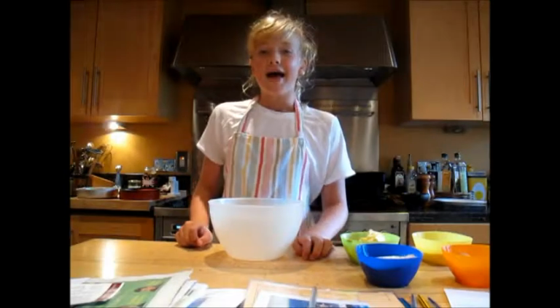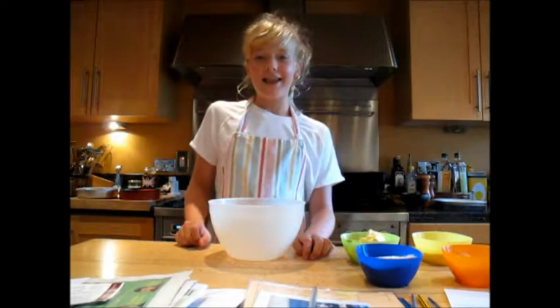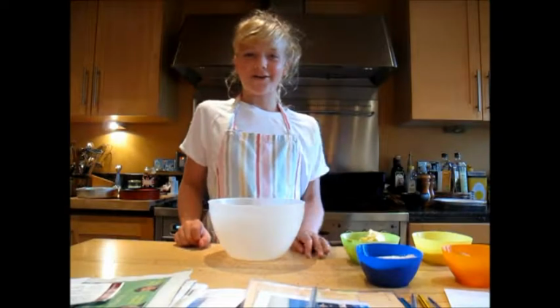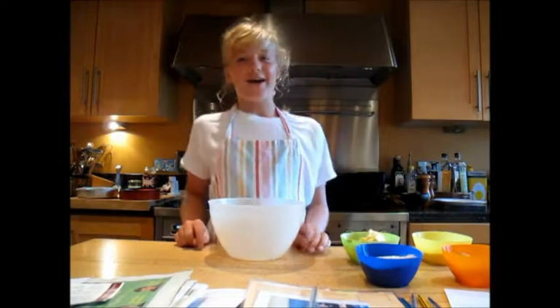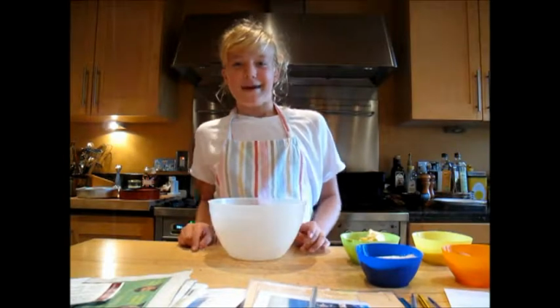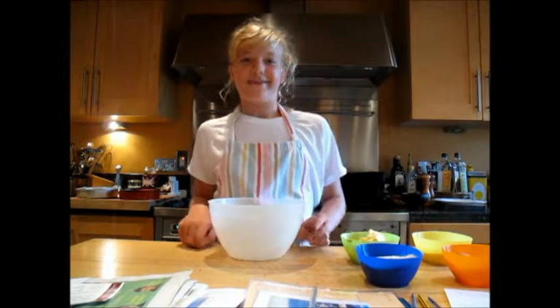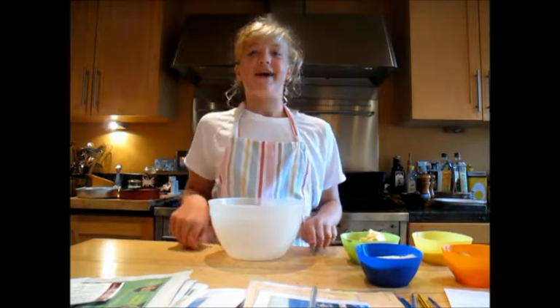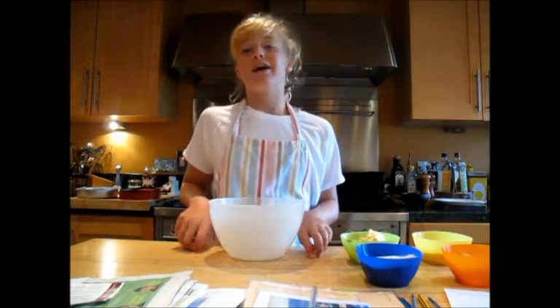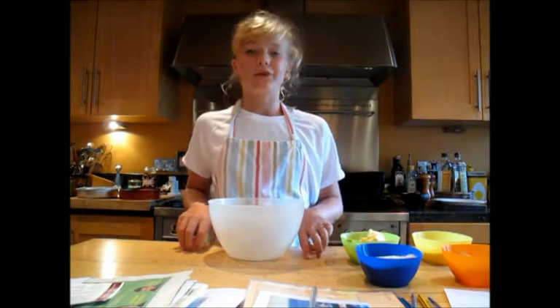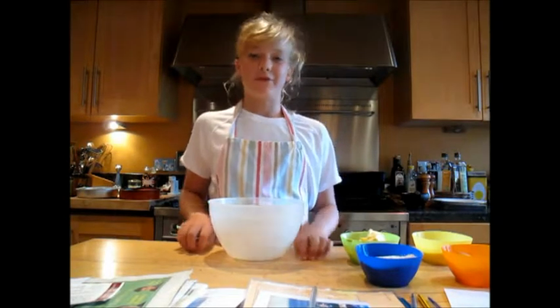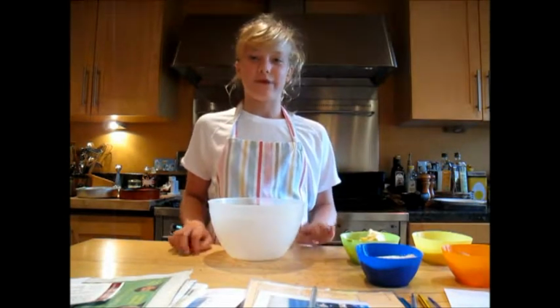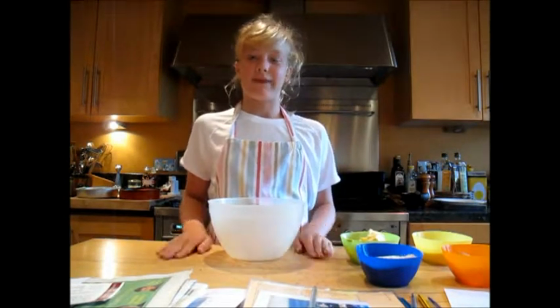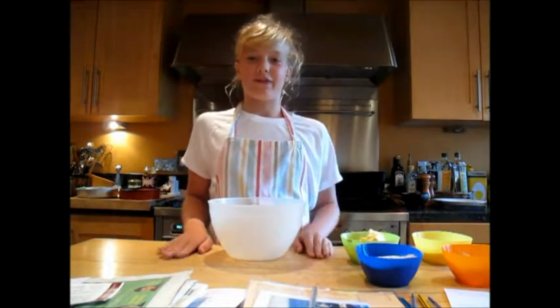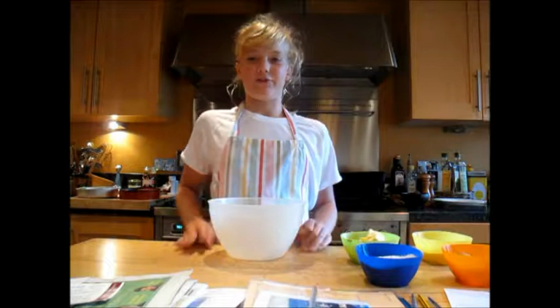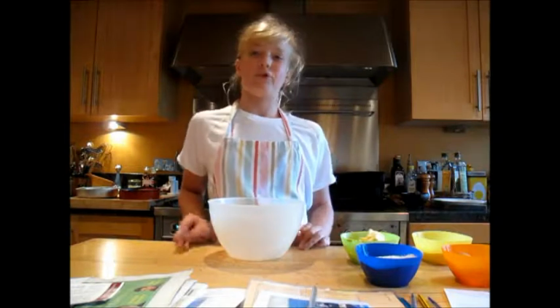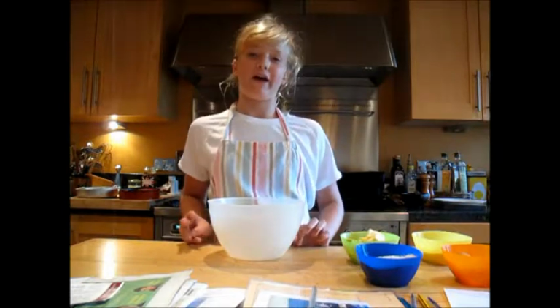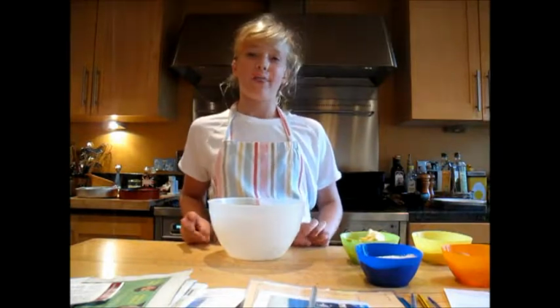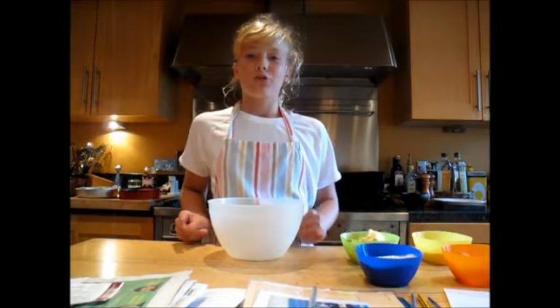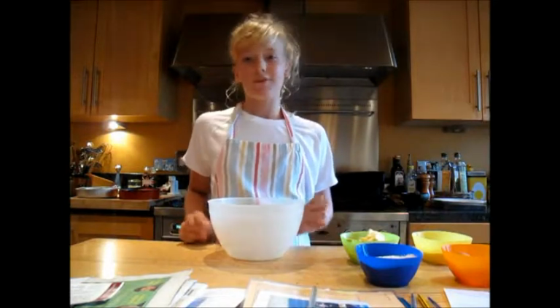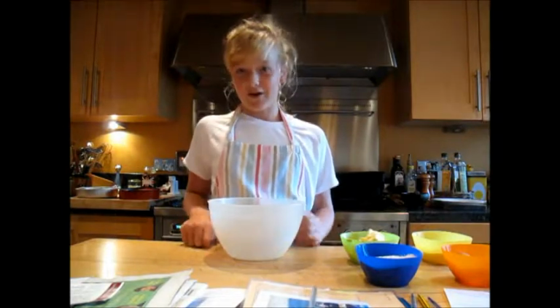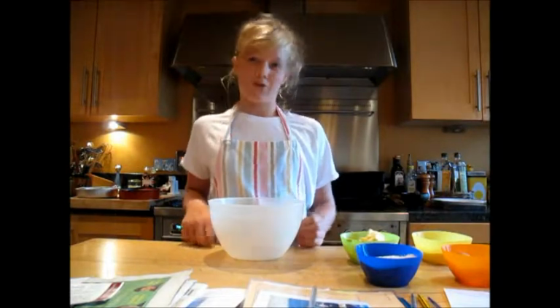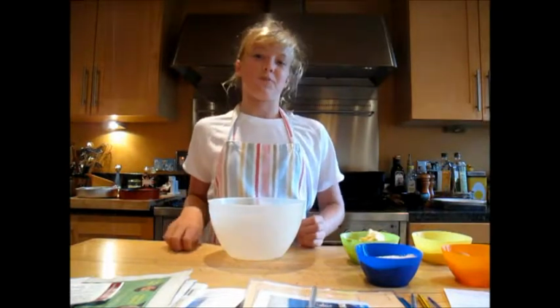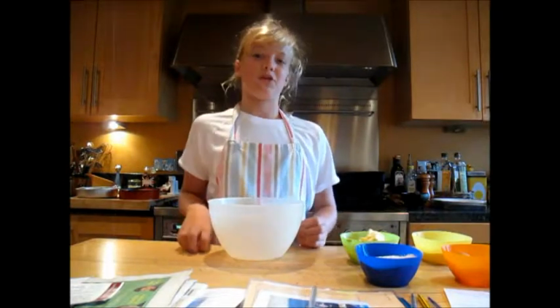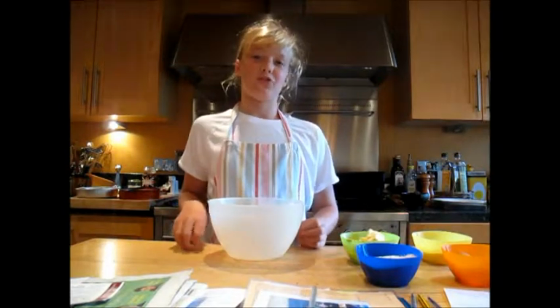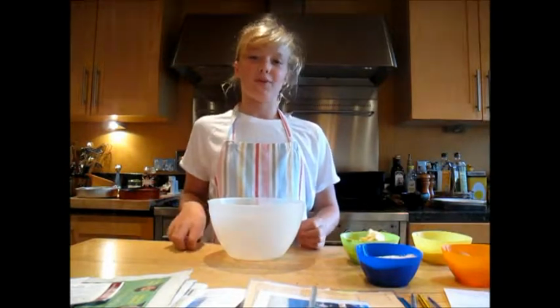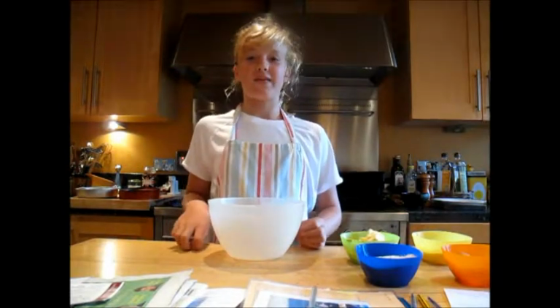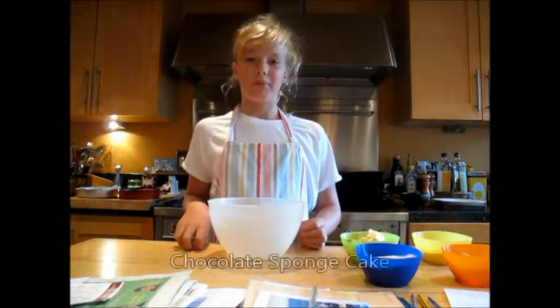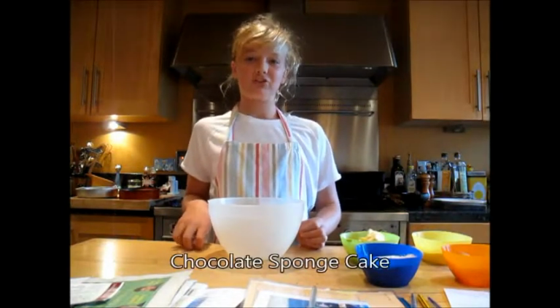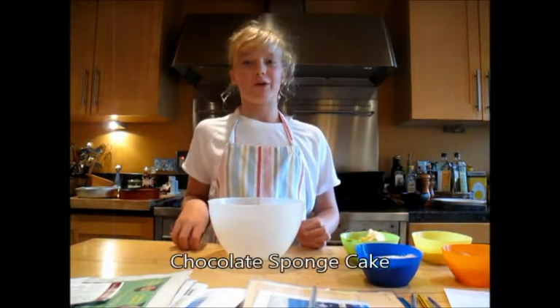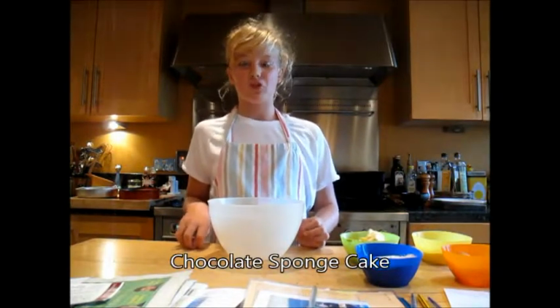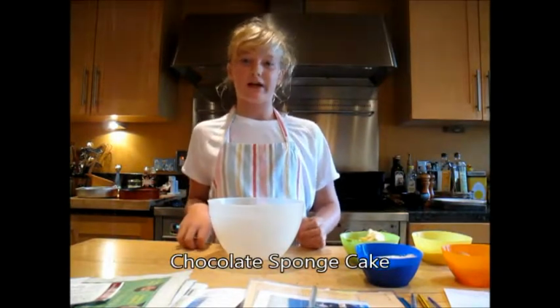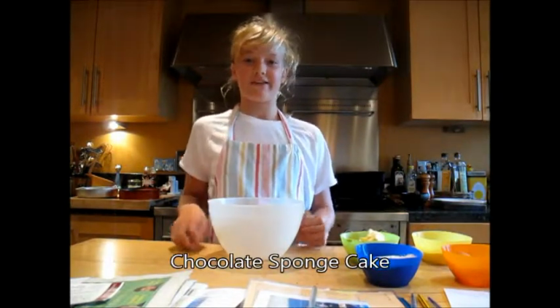Hello, I am Eleanor and I'm going to be doing a baking show for you today. The recipe I'm going to be showing you is sponge with chocolate icing.